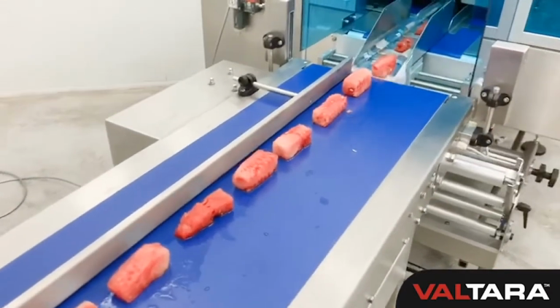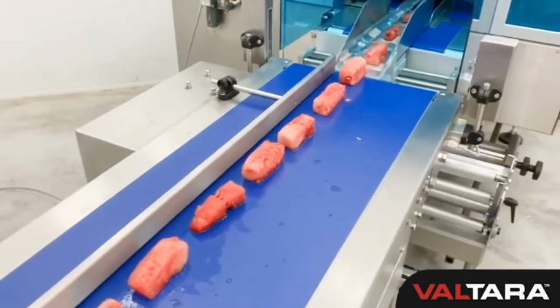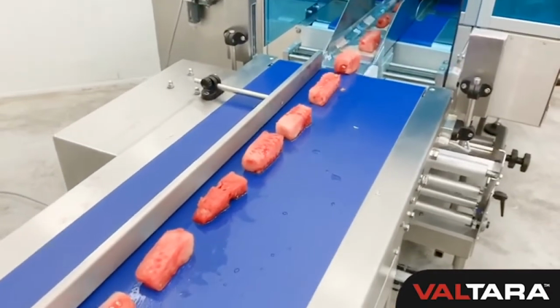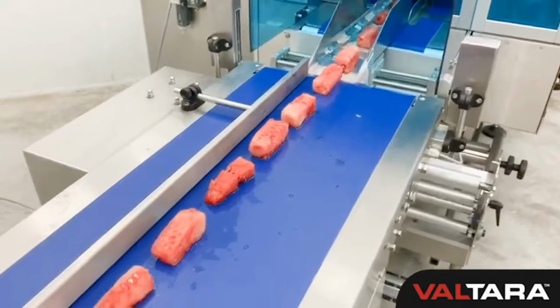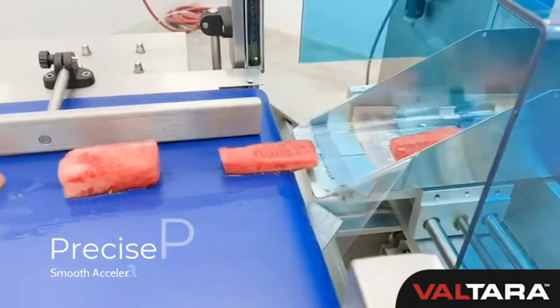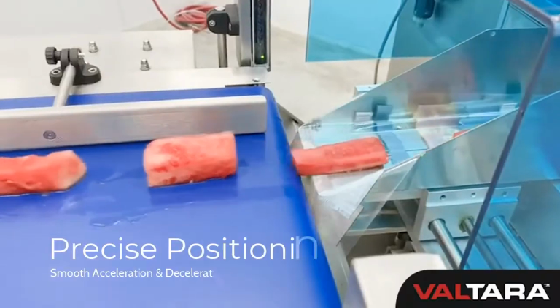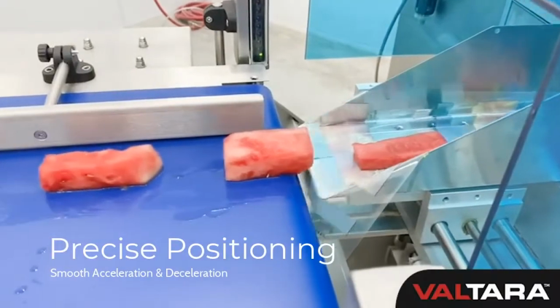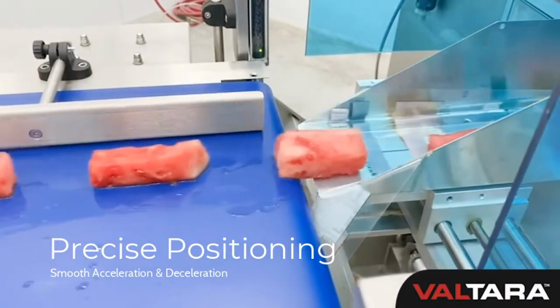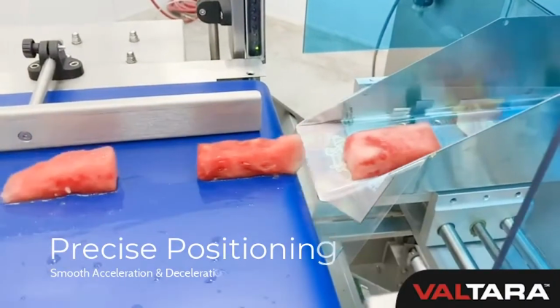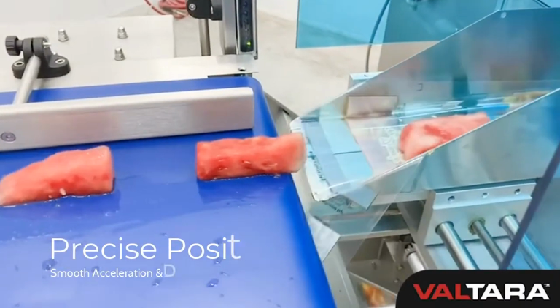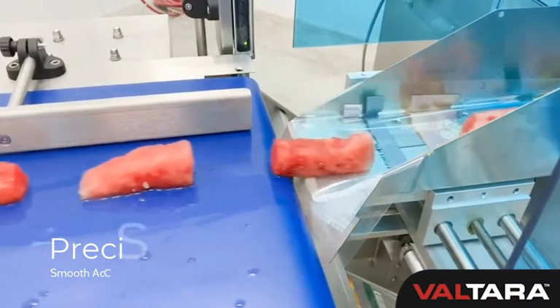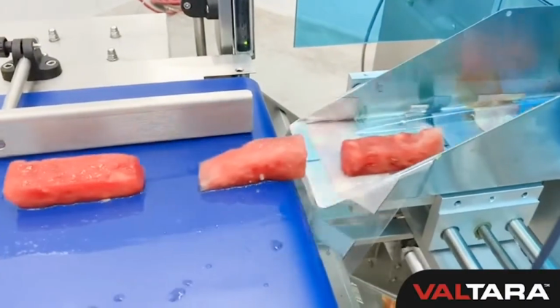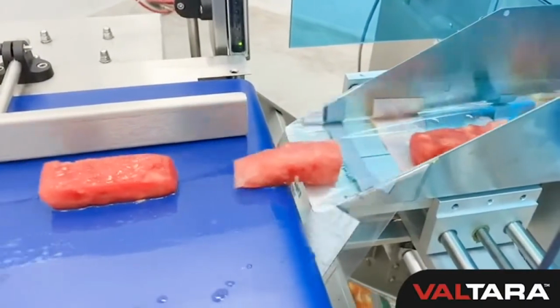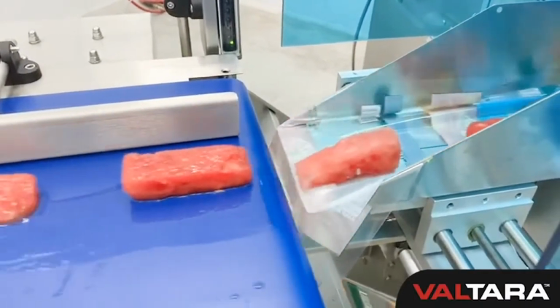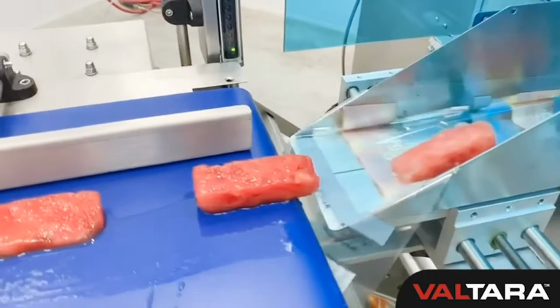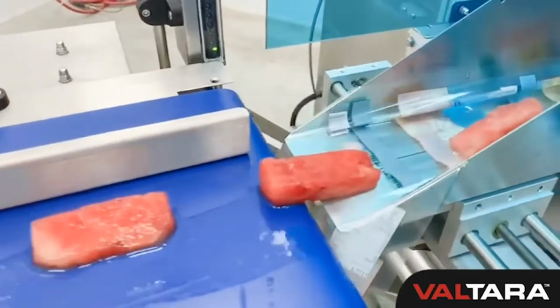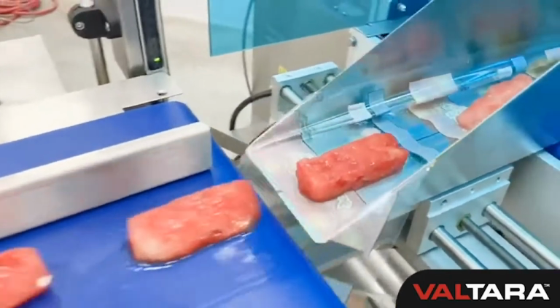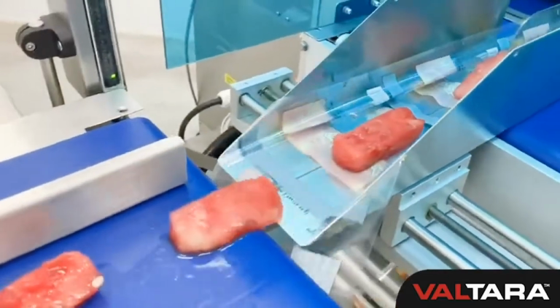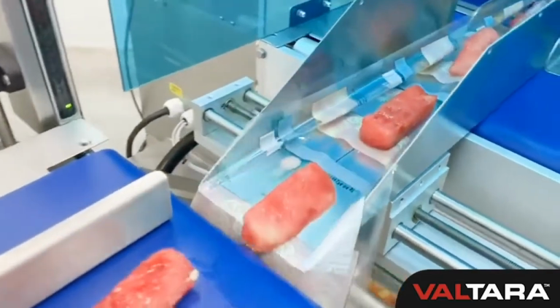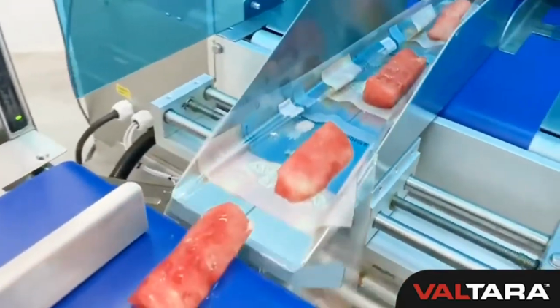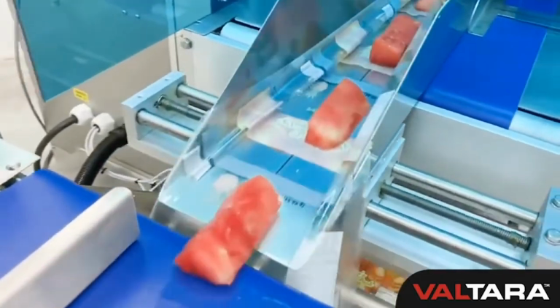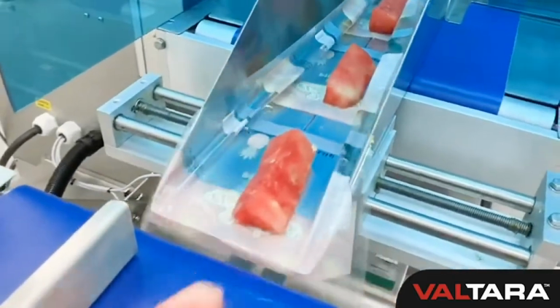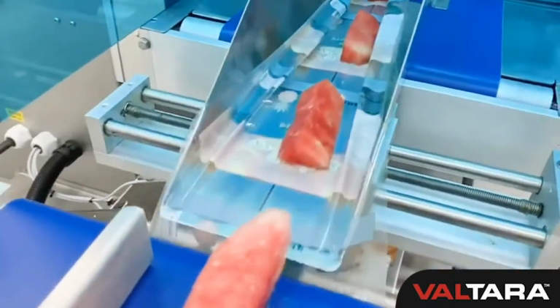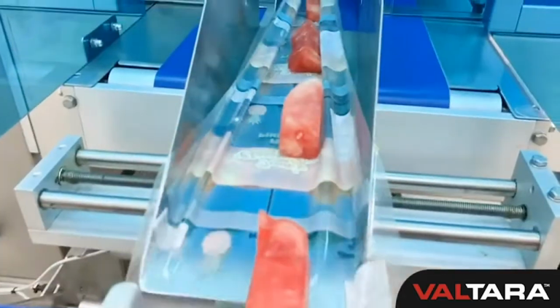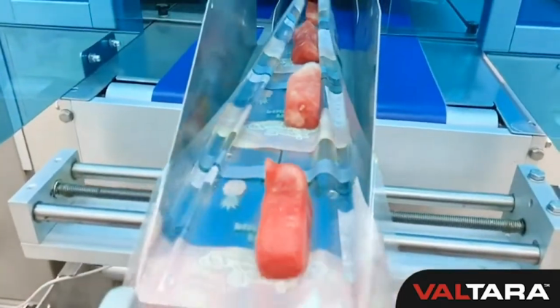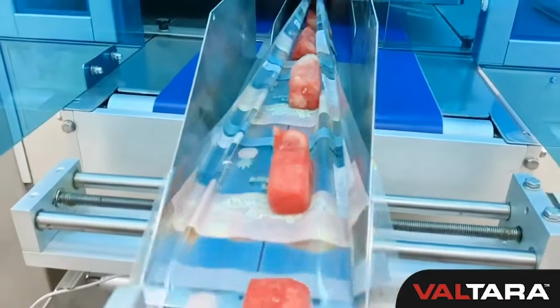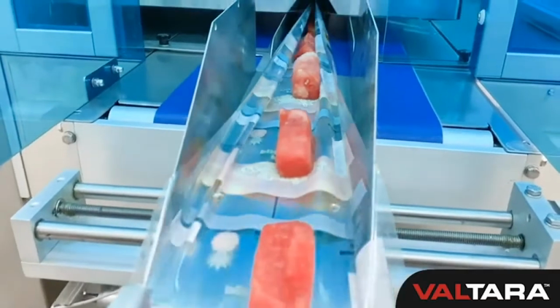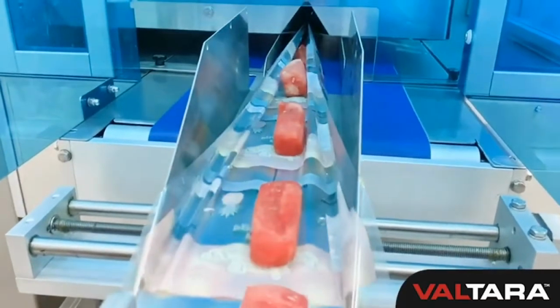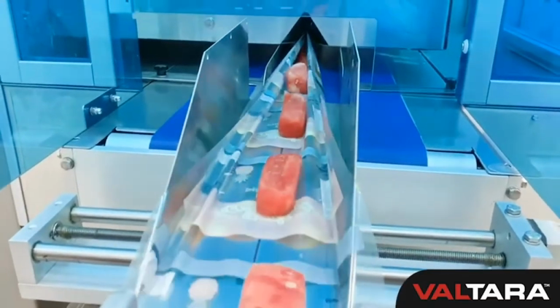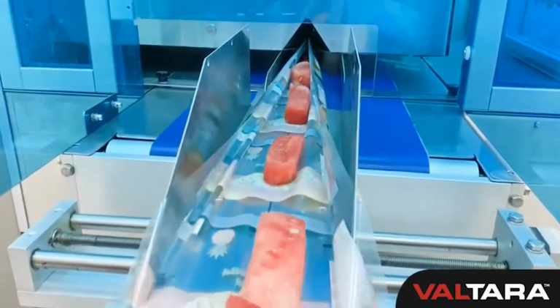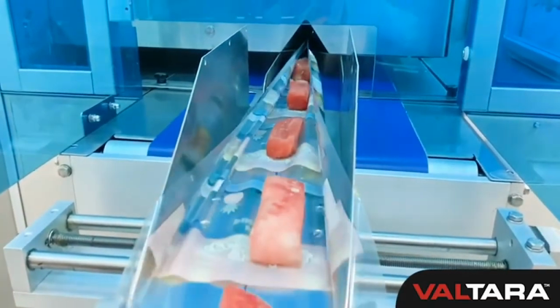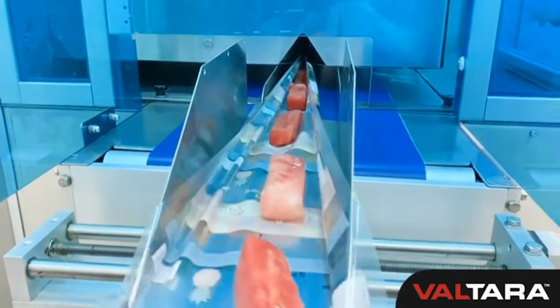The servo drive ensures precise positioning, smooth acceleration, and deceleration. Ideal for soft or sticky products, multi-packs, and other products that are difficult to push with the lug chain design found on conventional bottom seal flow wrappers.